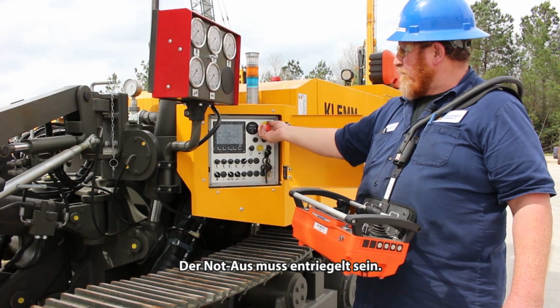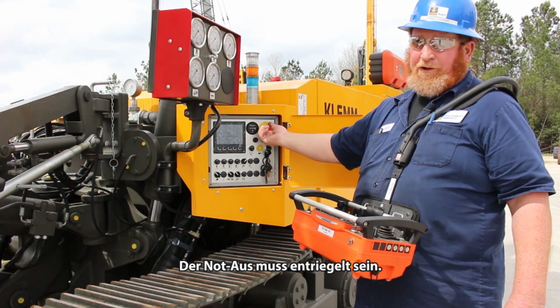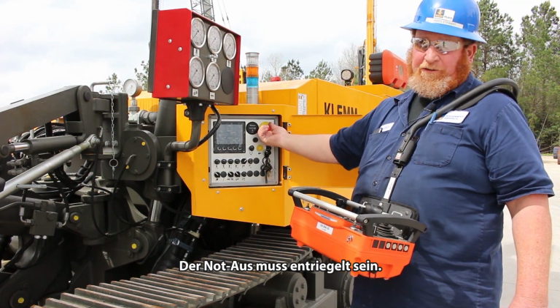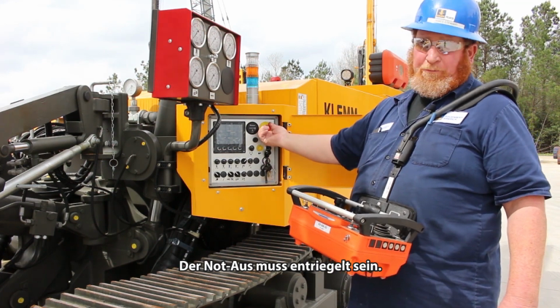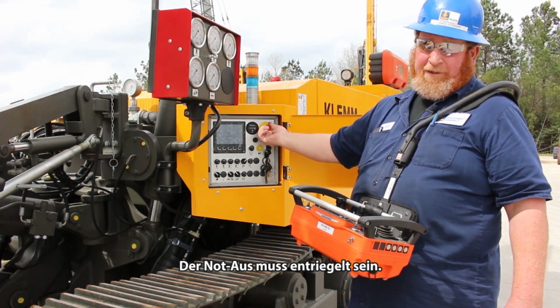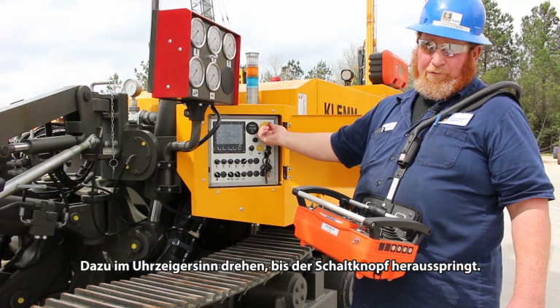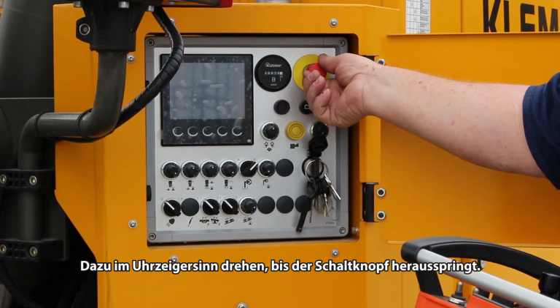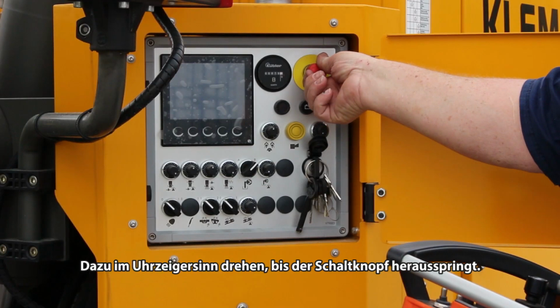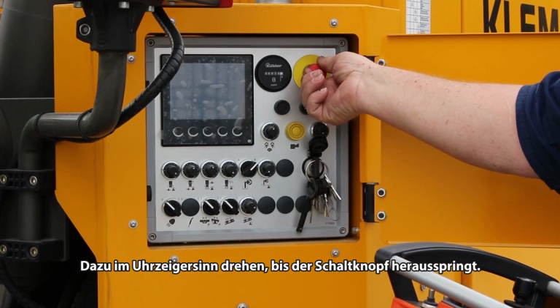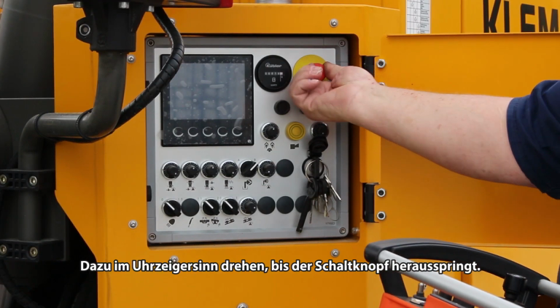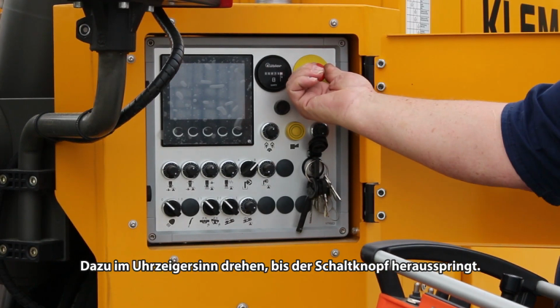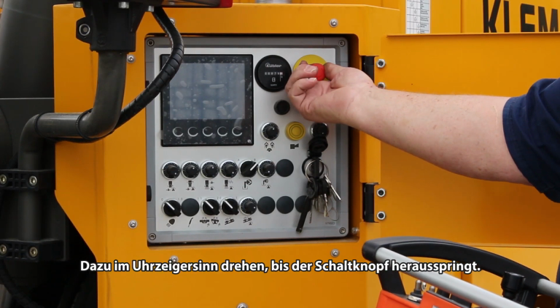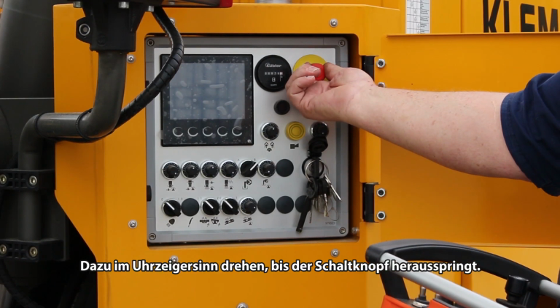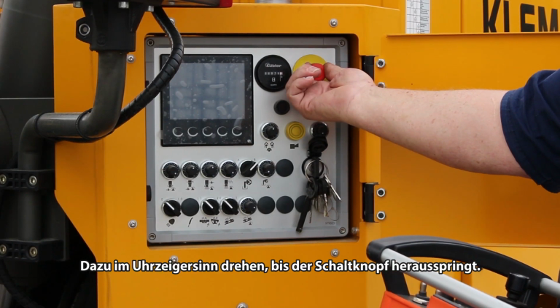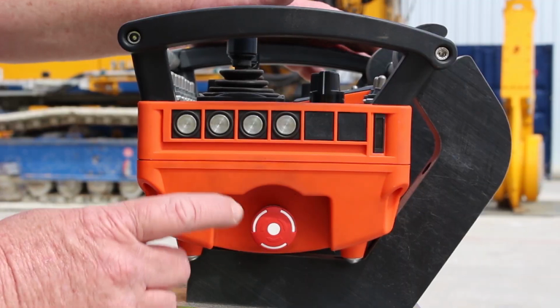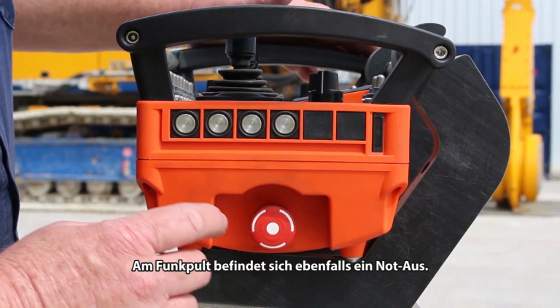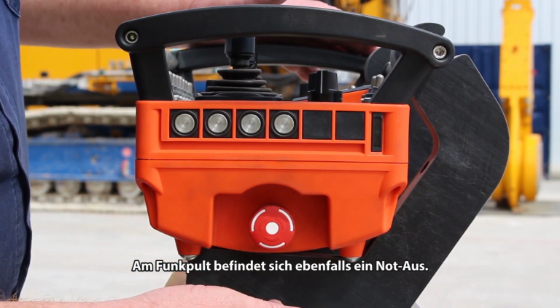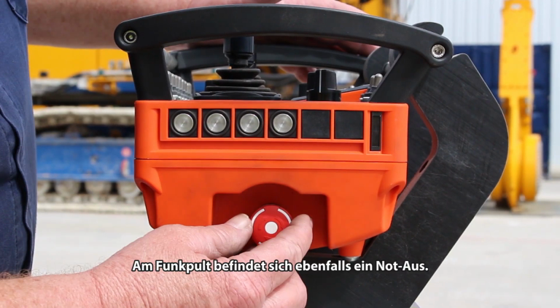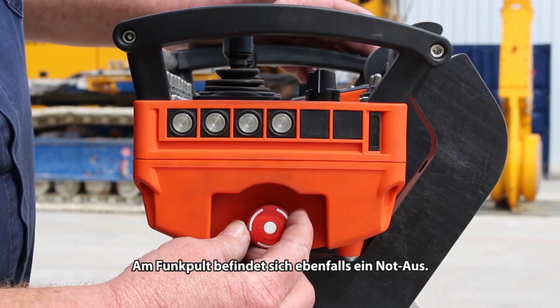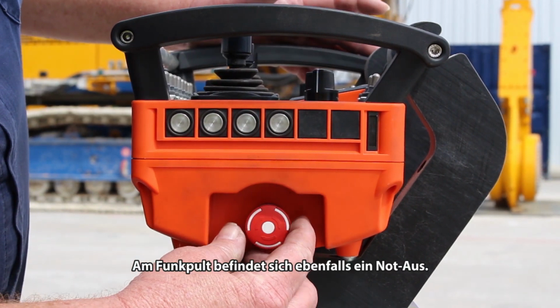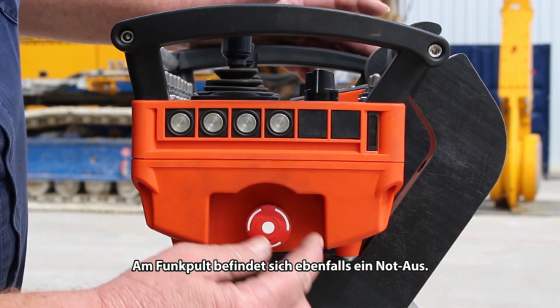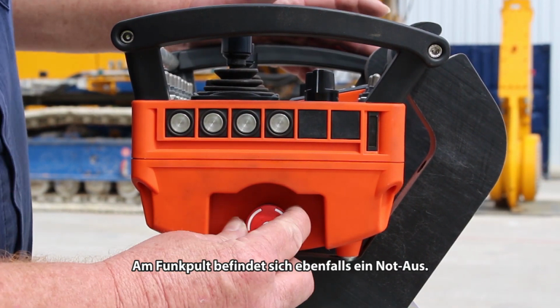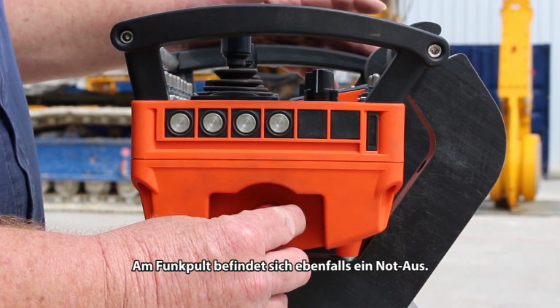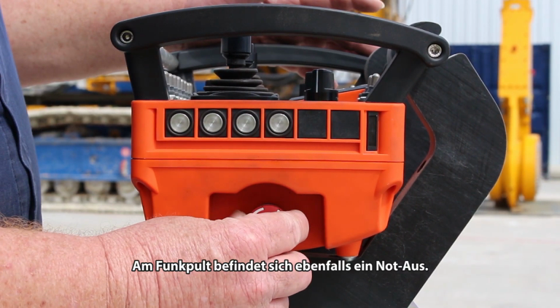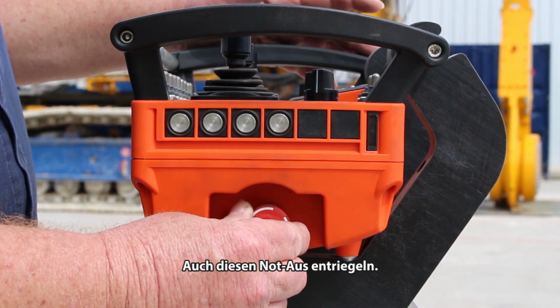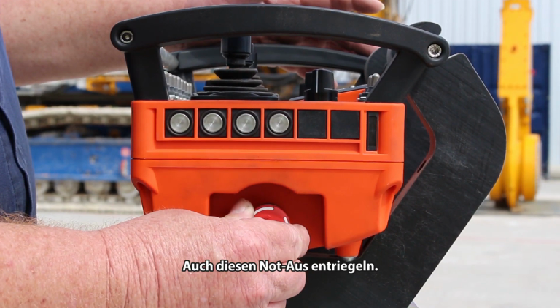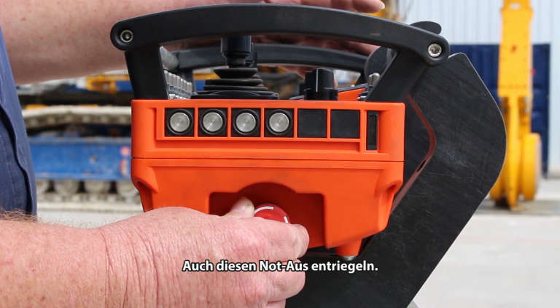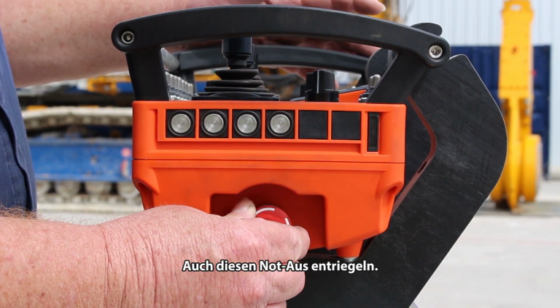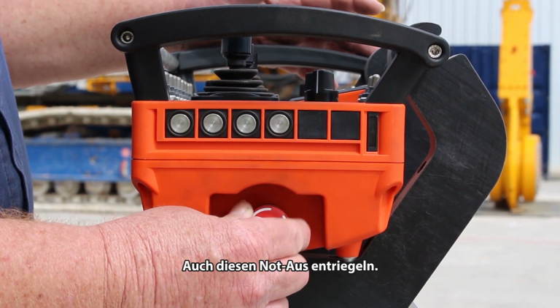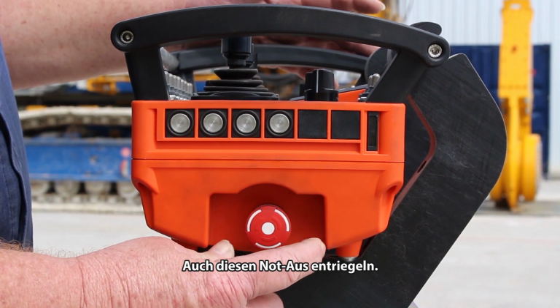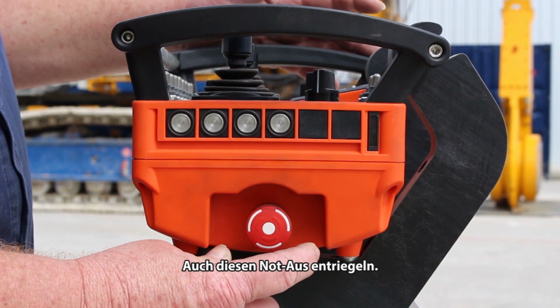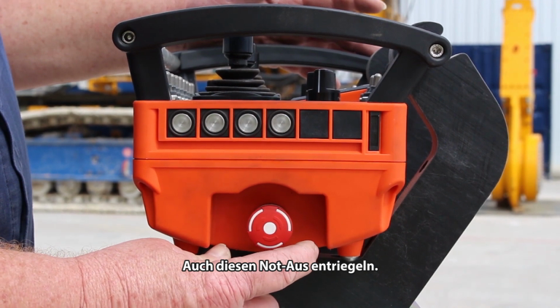Make sure the e-stop is pulled out. All you have to do is turn it and it will pop out. On the radio, you have an e-stop also — it needs to turn to the right and comes back out.